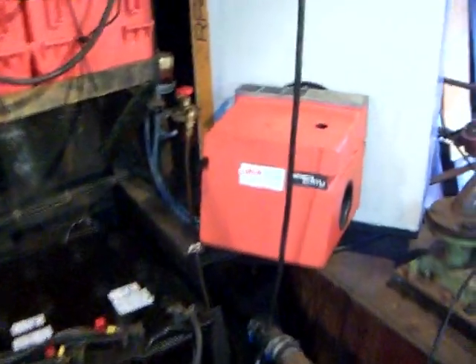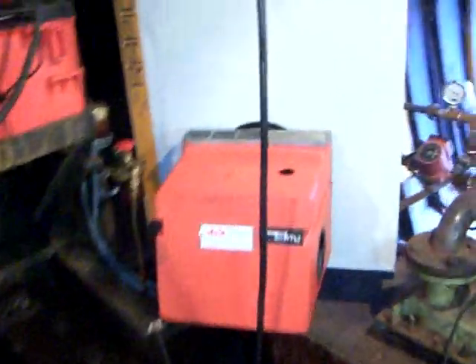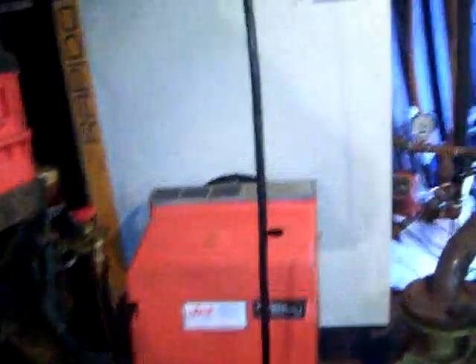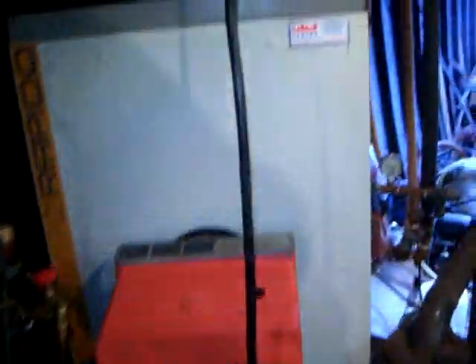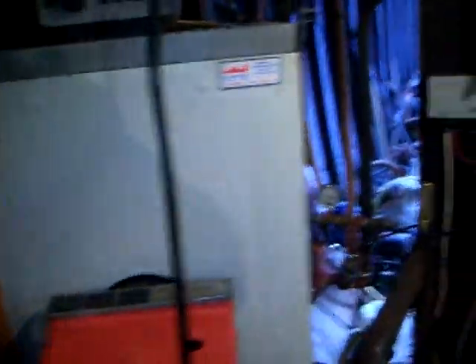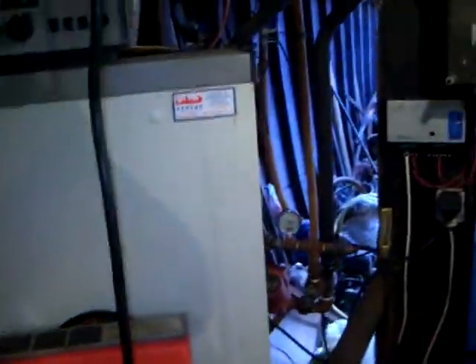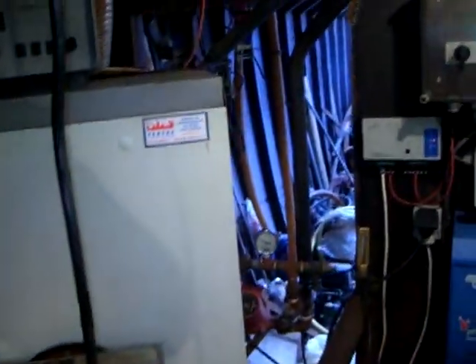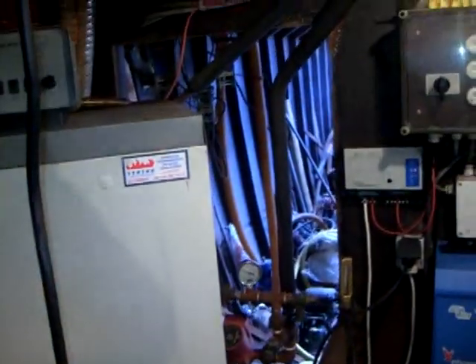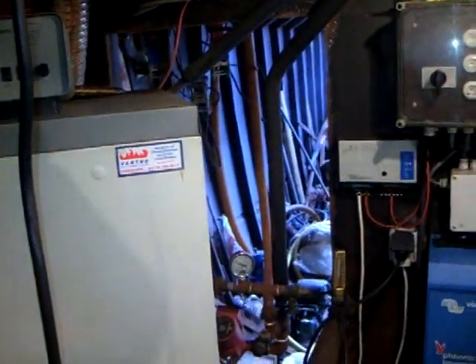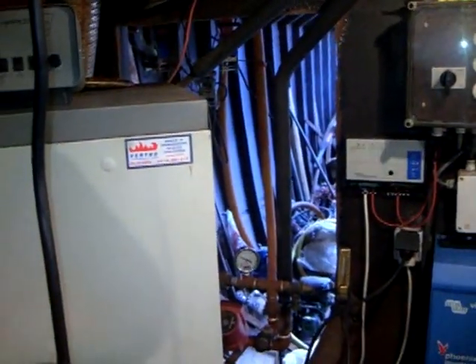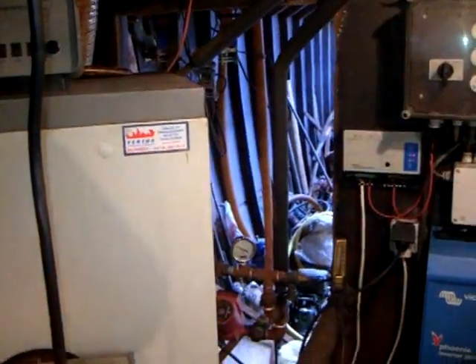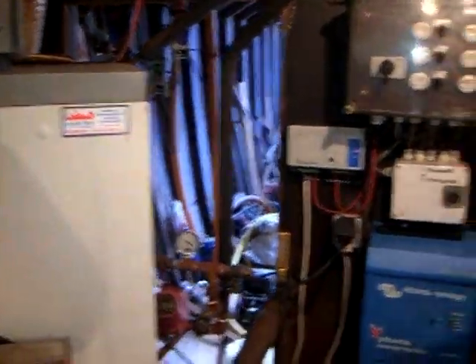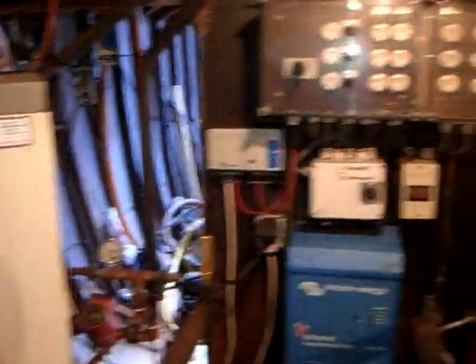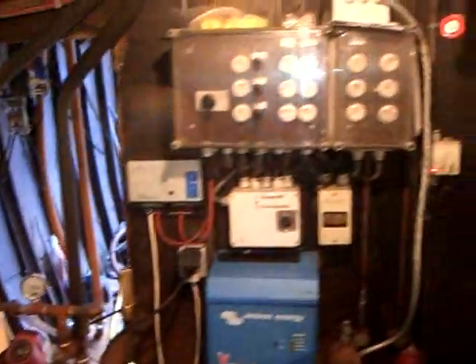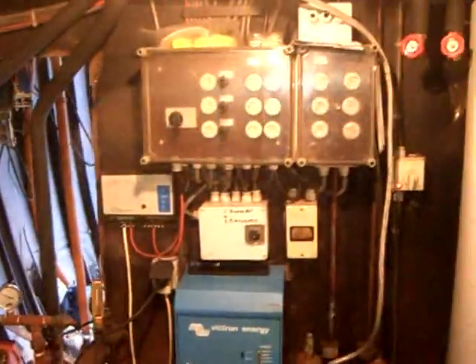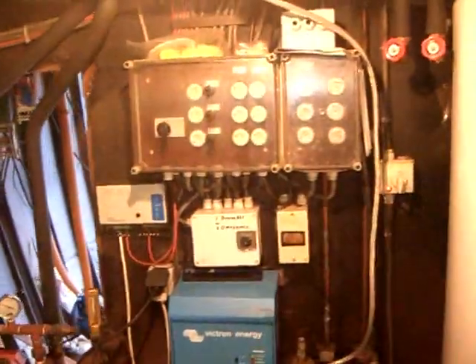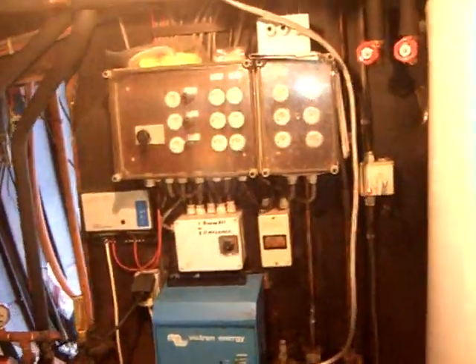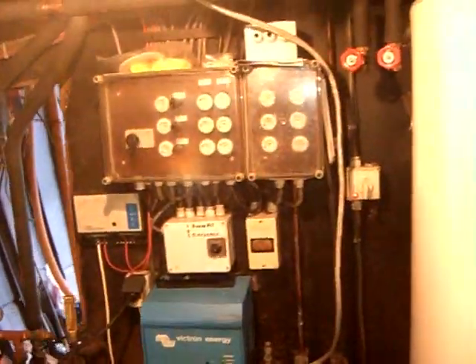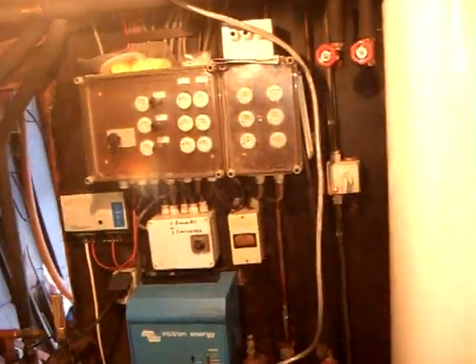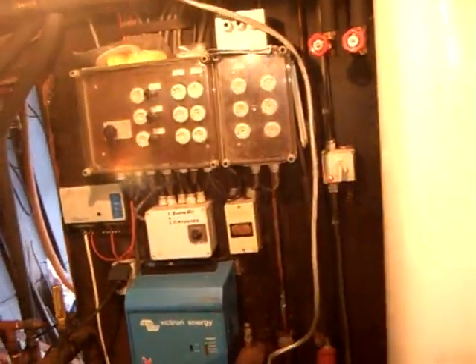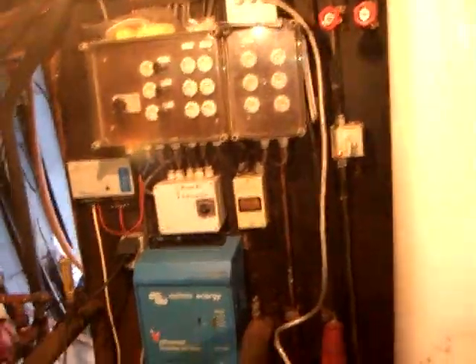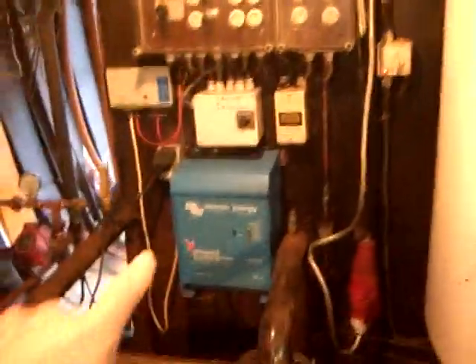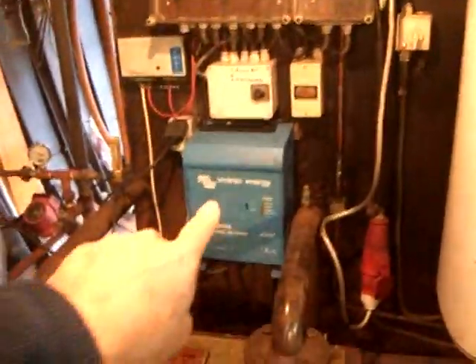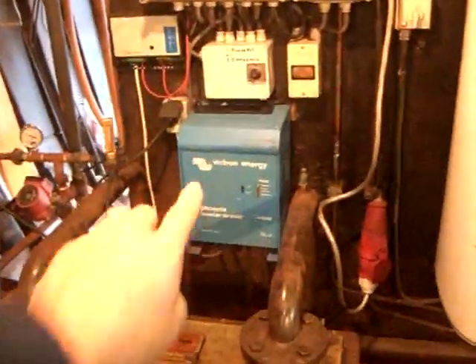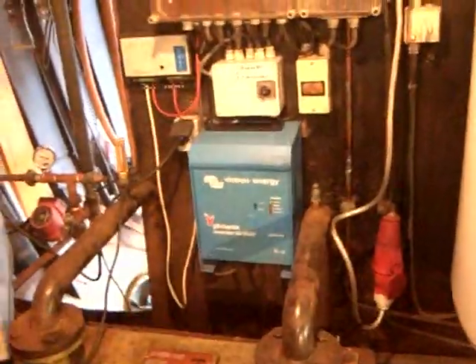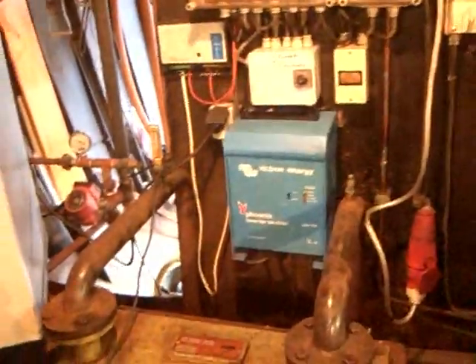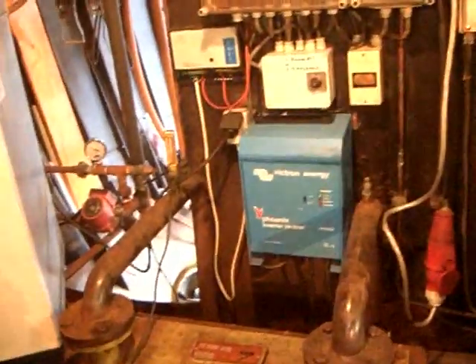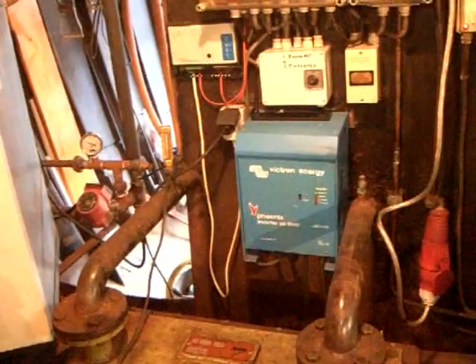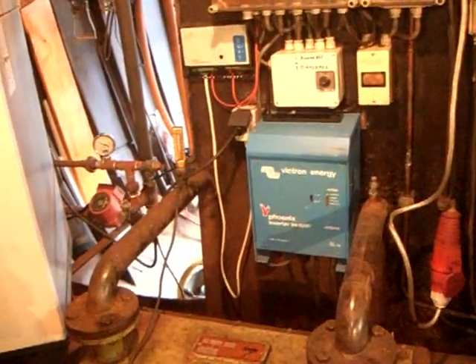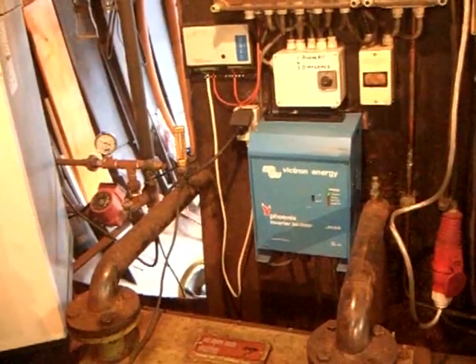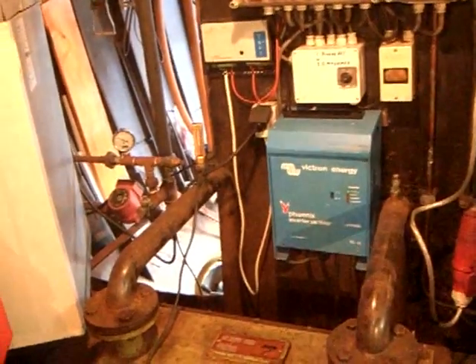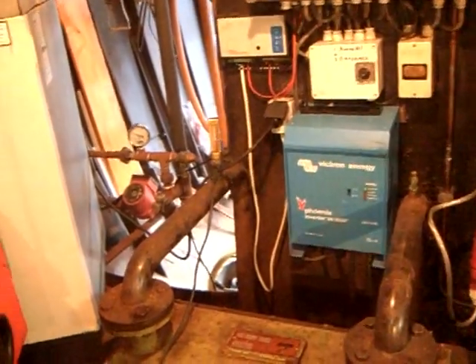You can see through to the hold there. The panel is off, and you've got a Victron Energy battery charger inverter there.